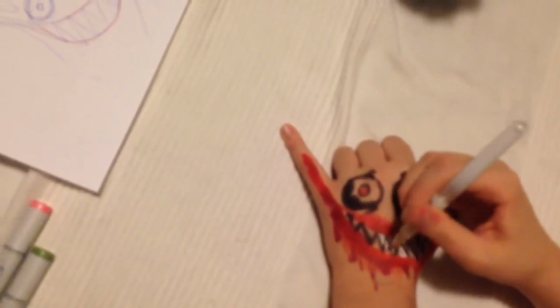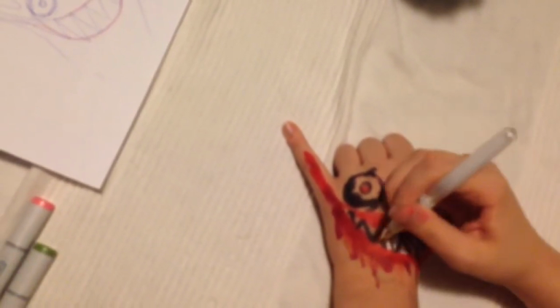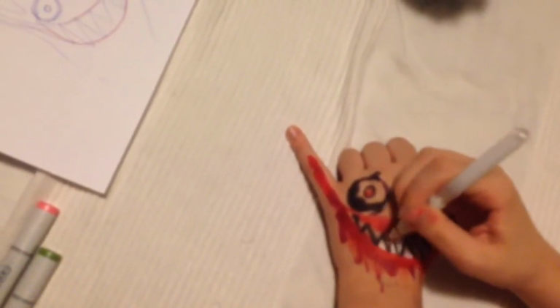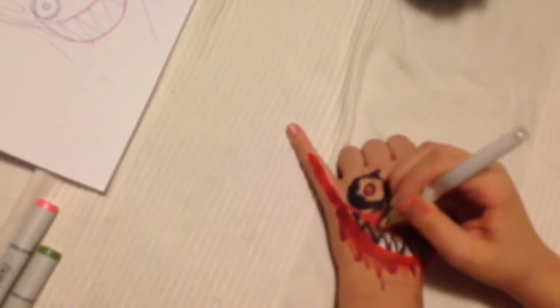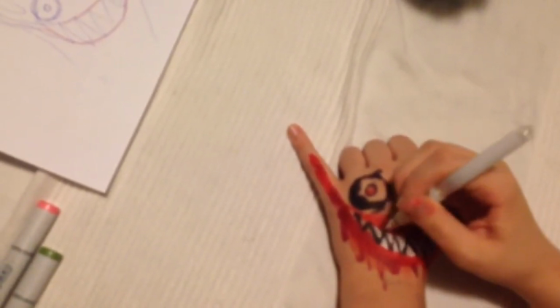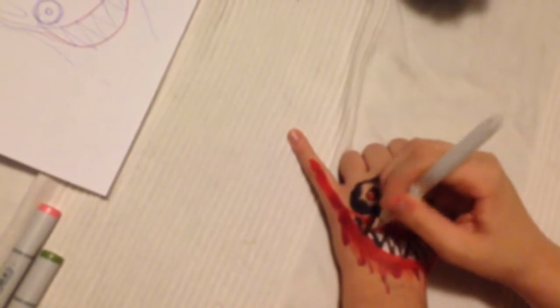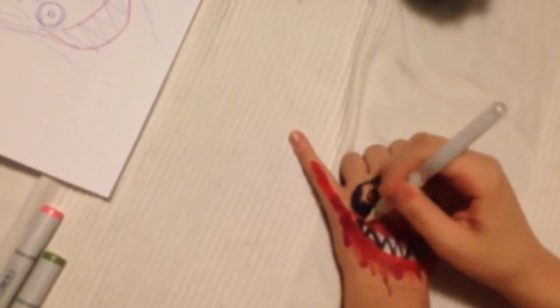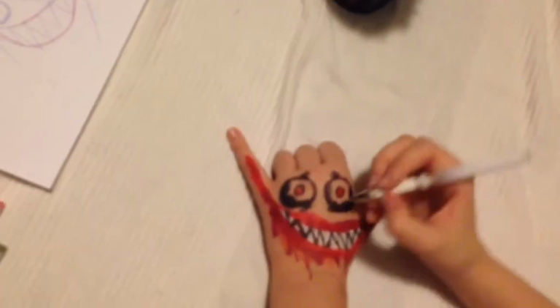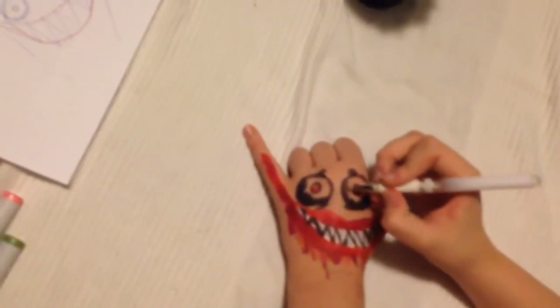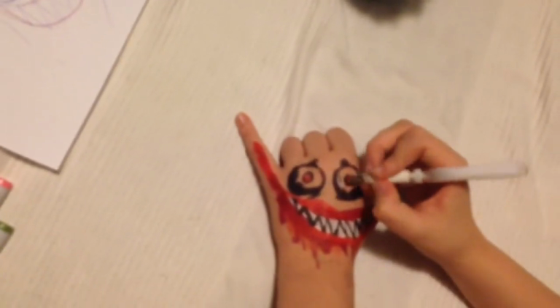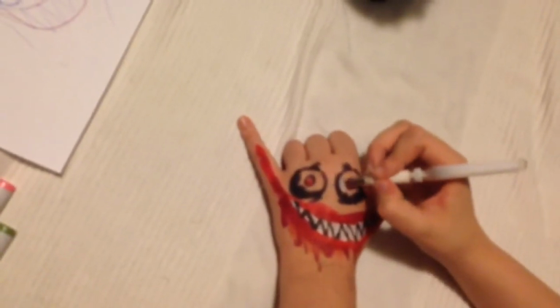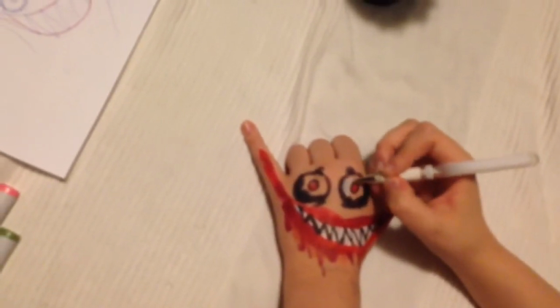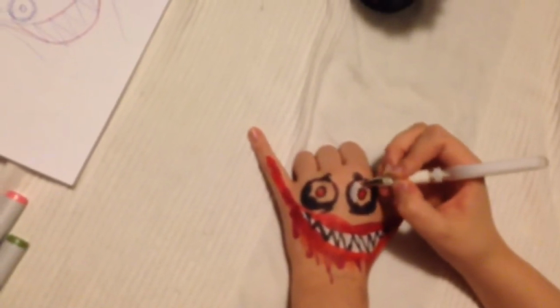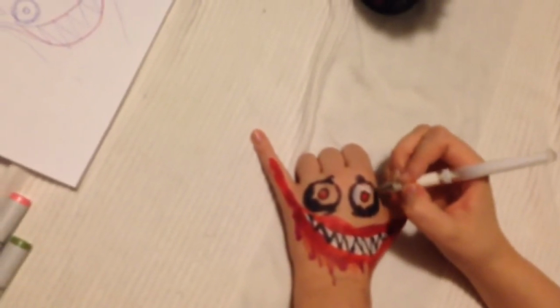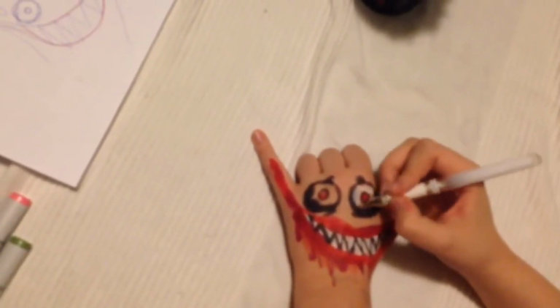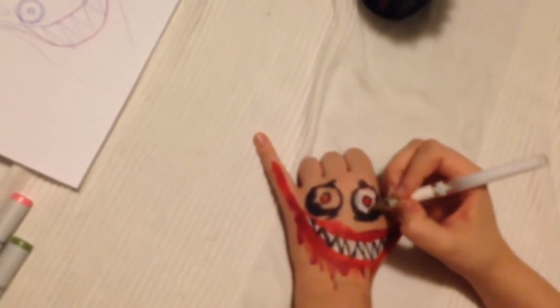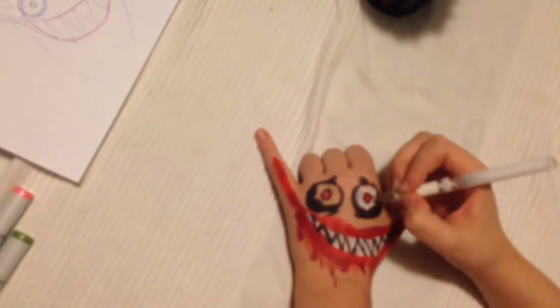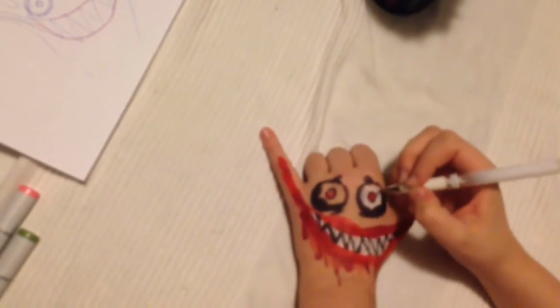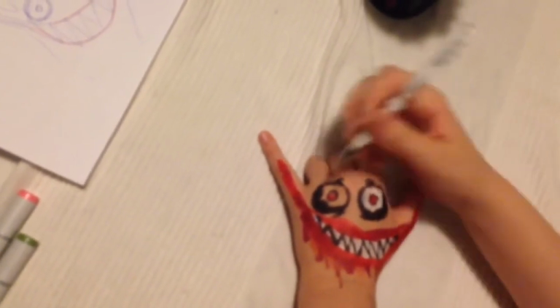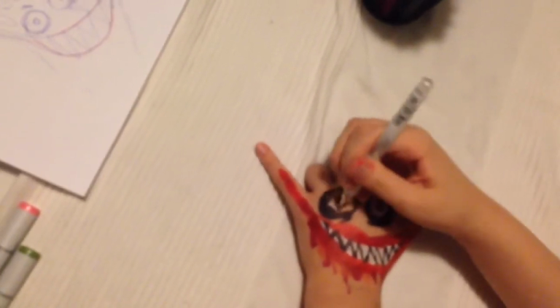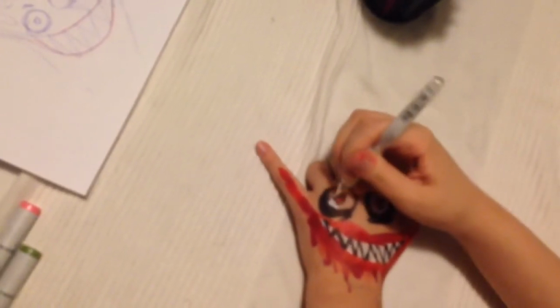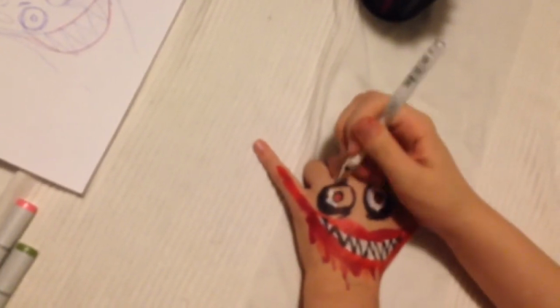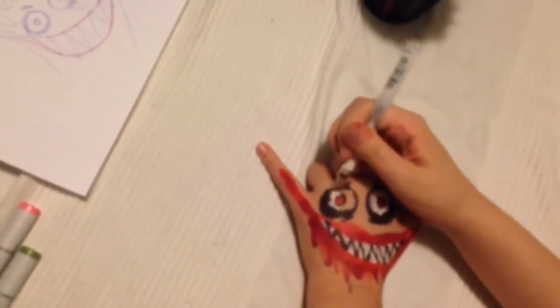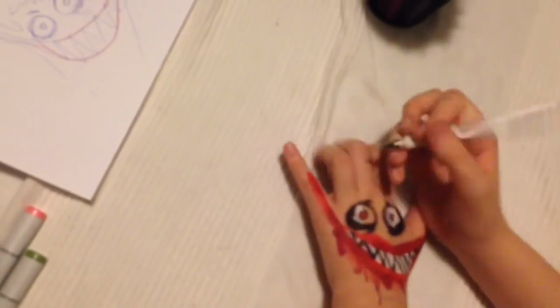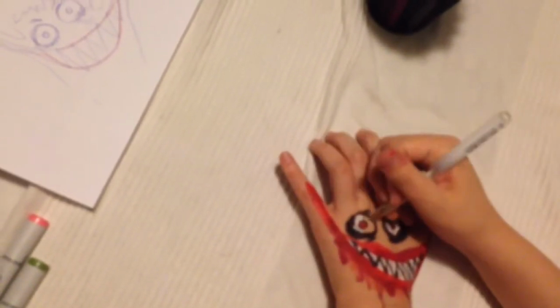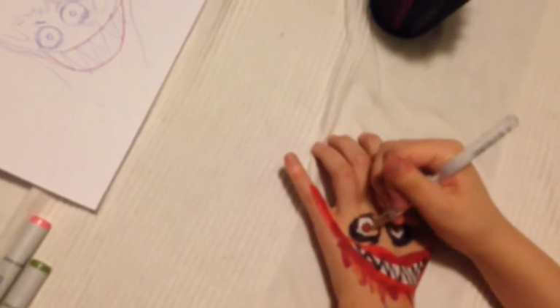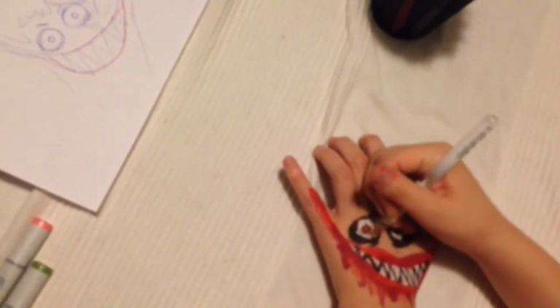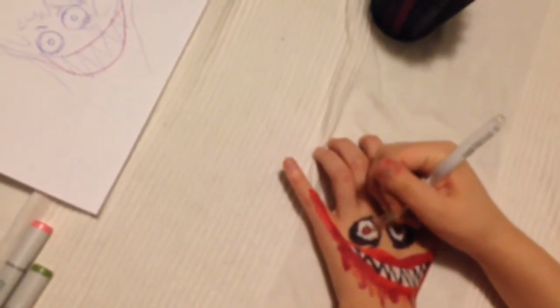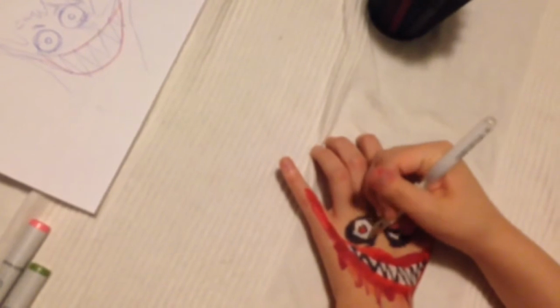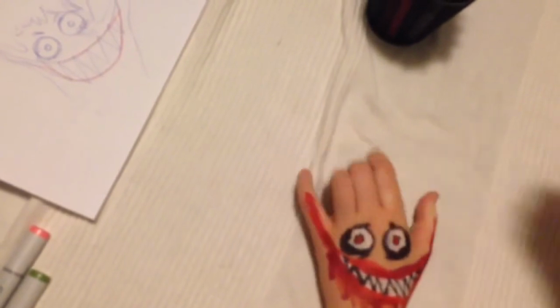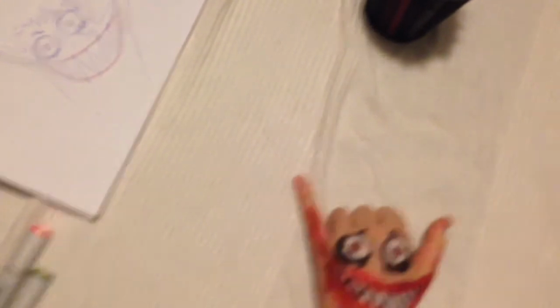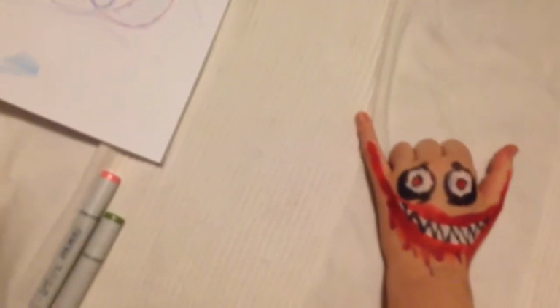Make the teeth white, and also color the whites of his eyes. Make sure they're nice and bright so it shows off his red, scary eyeball pupils.